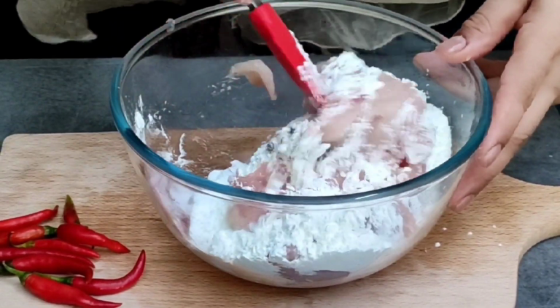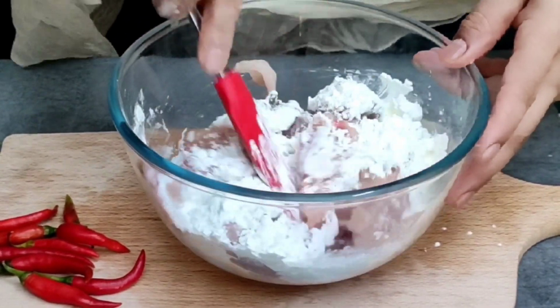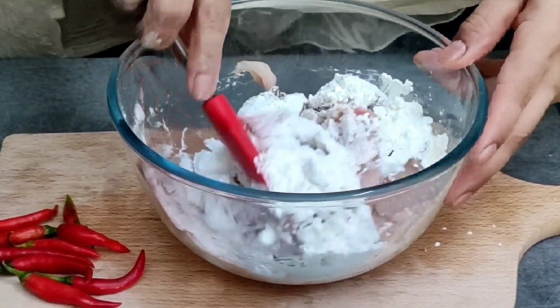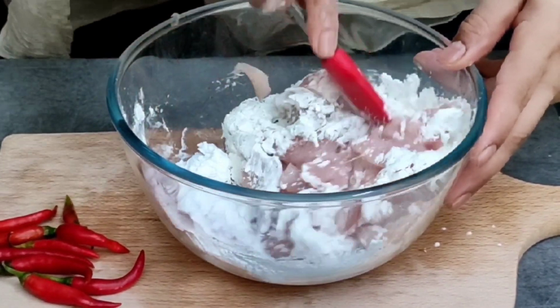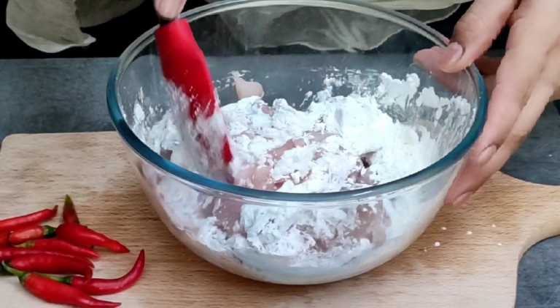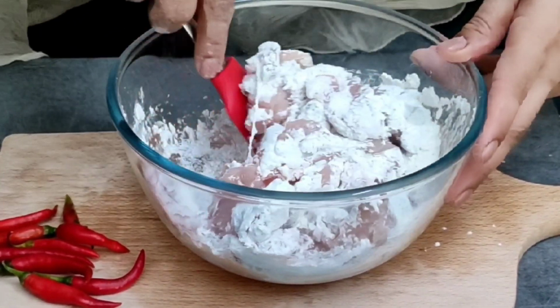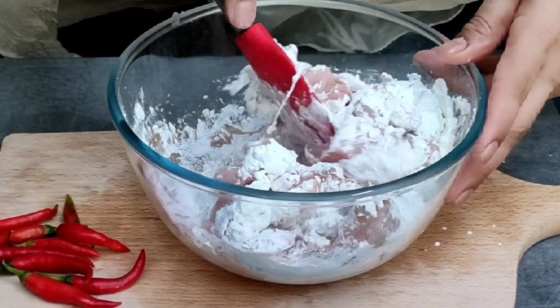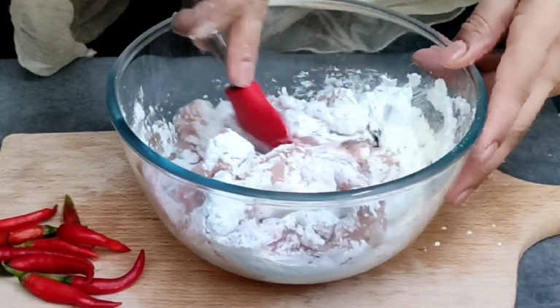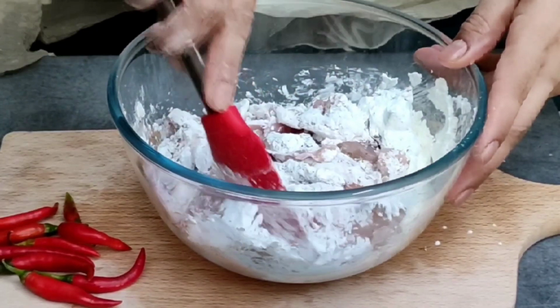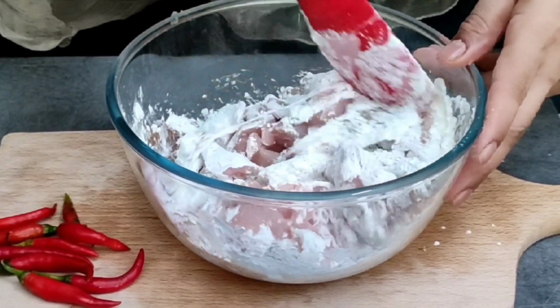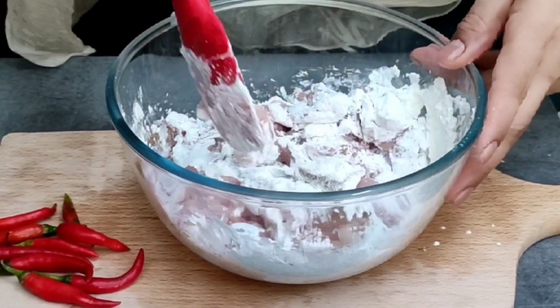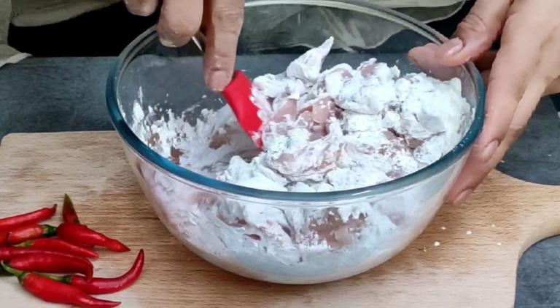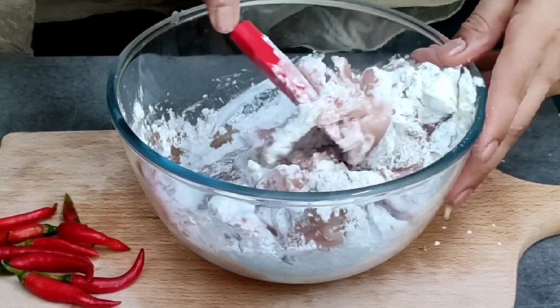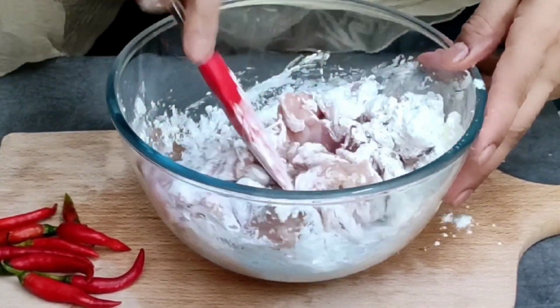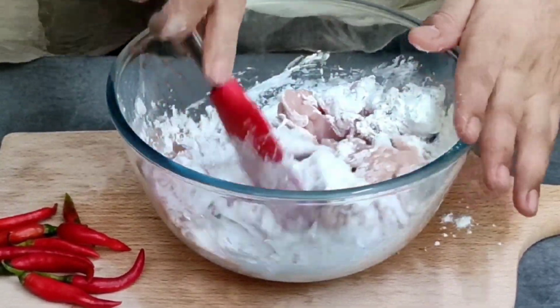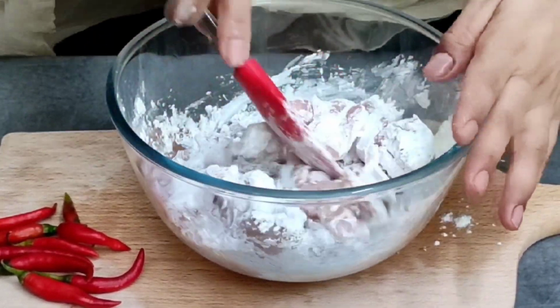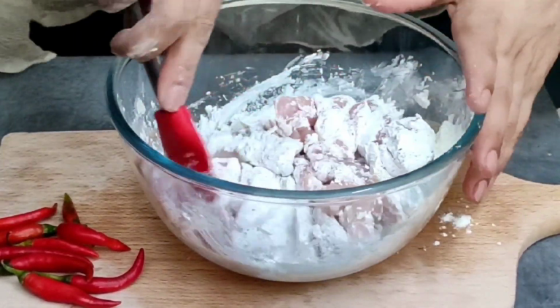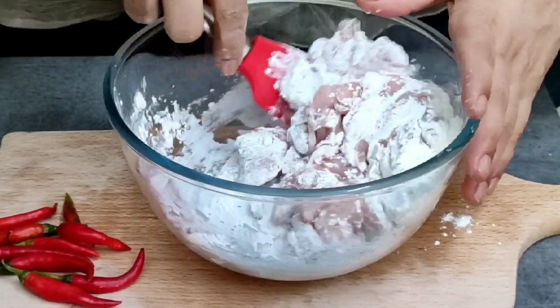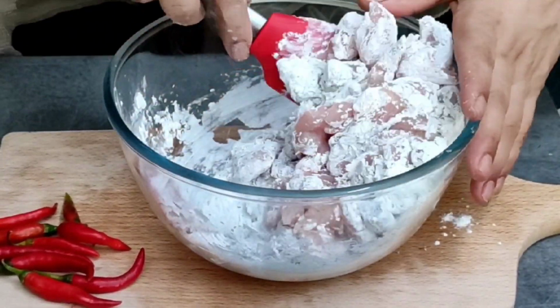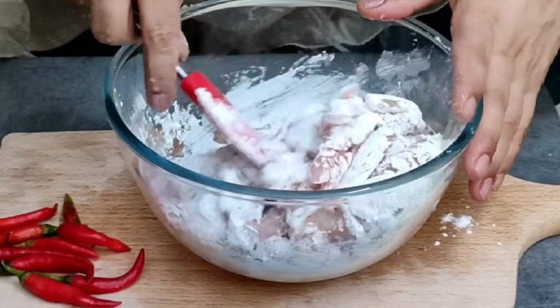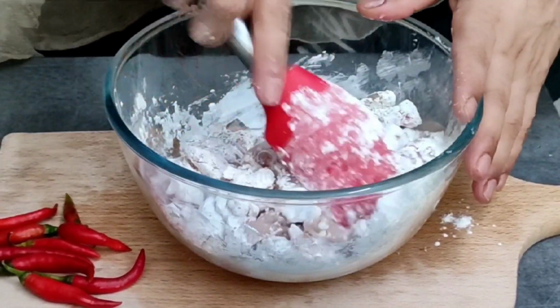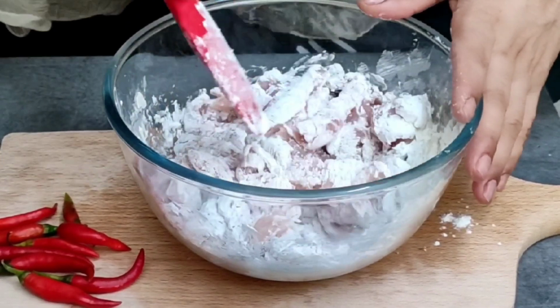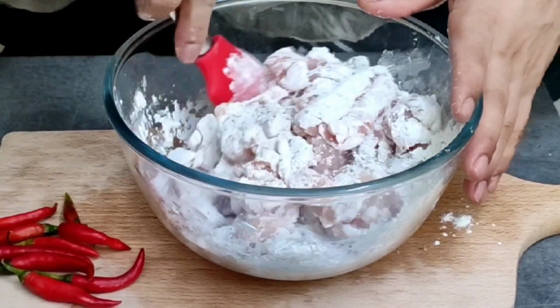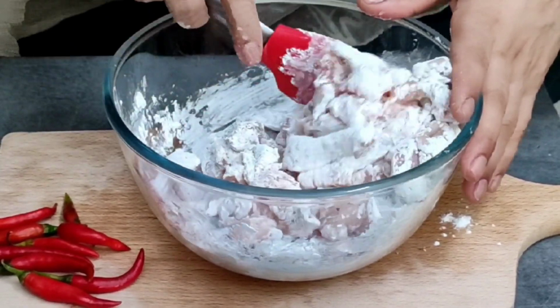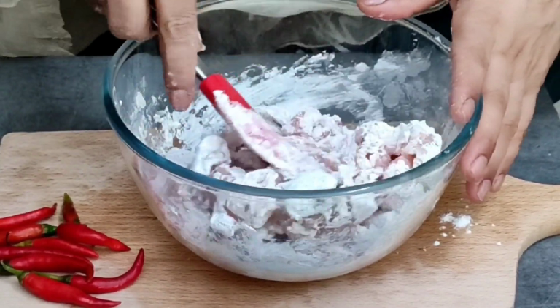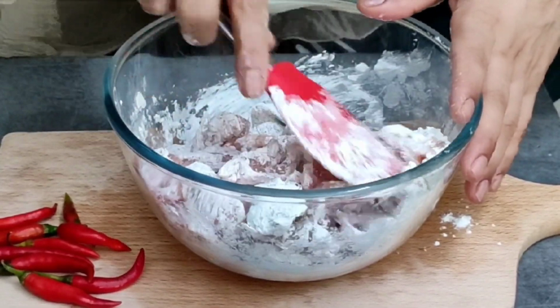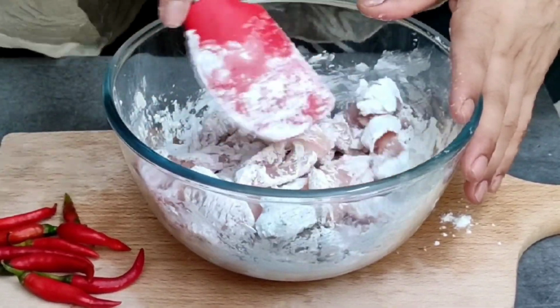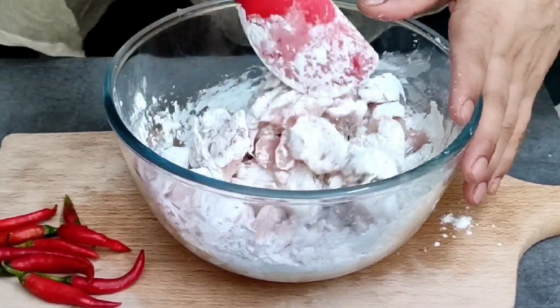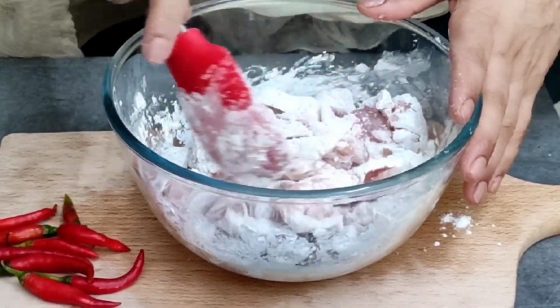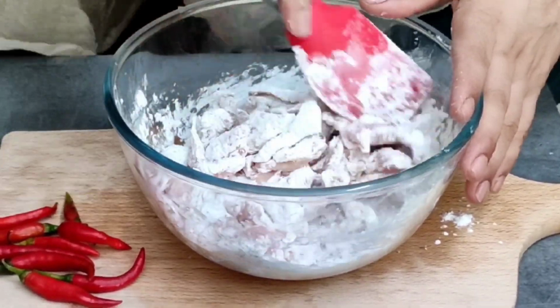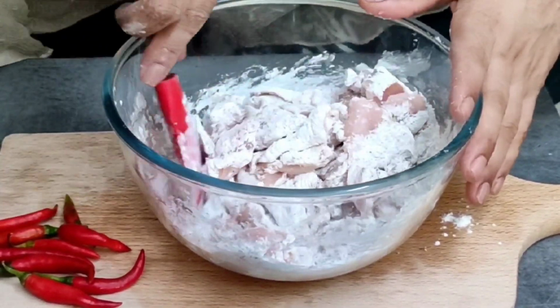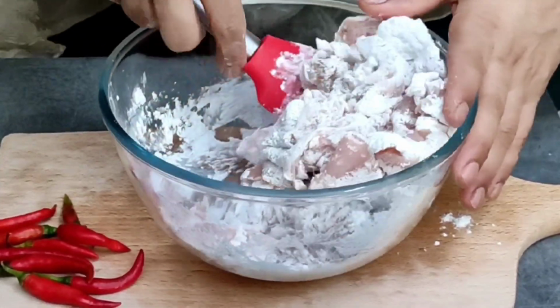Now we will marinate it — very simple. I will mix it well, then we will fry it.